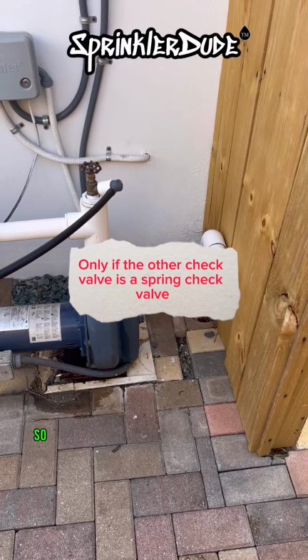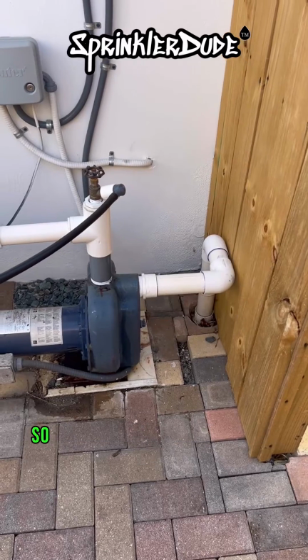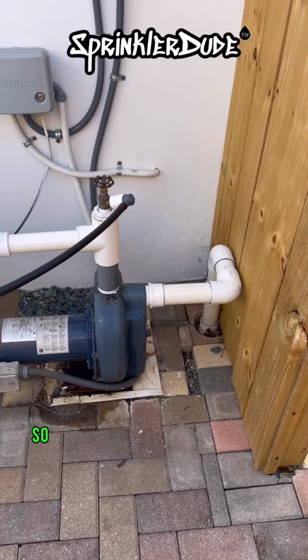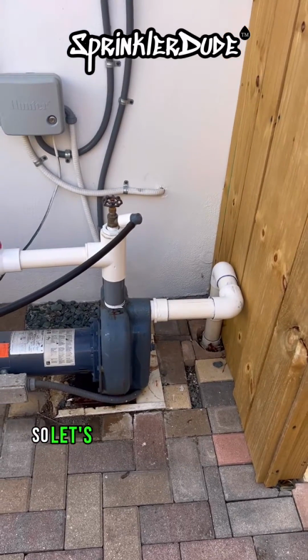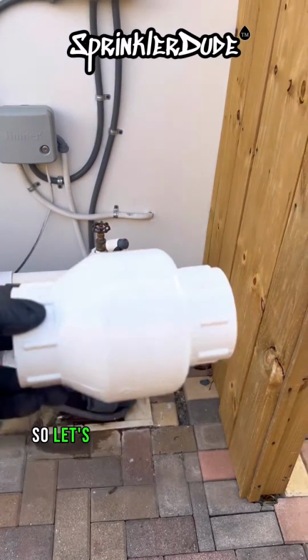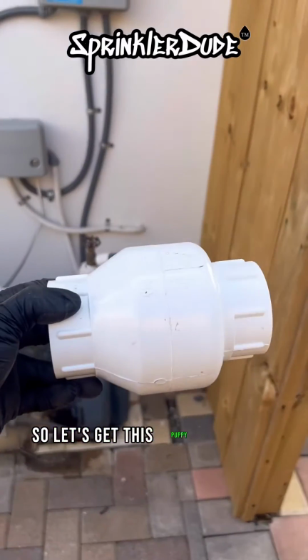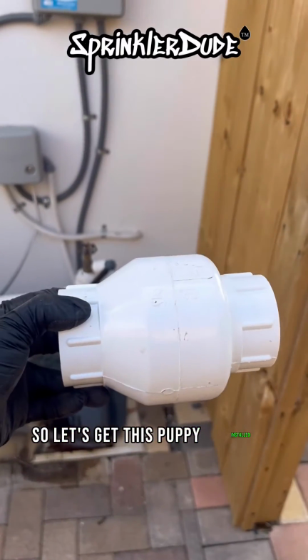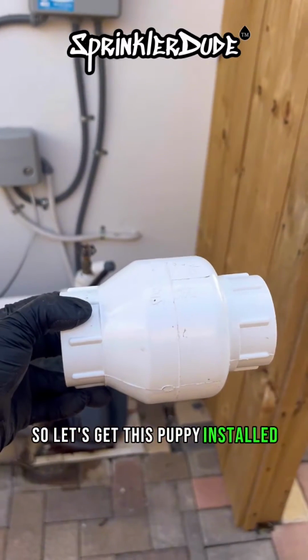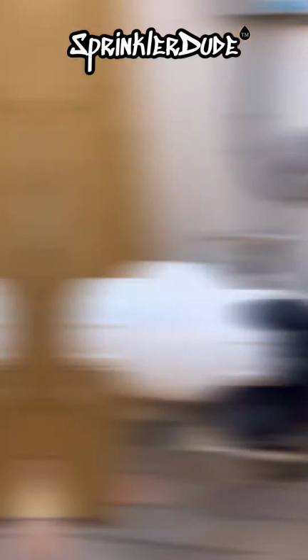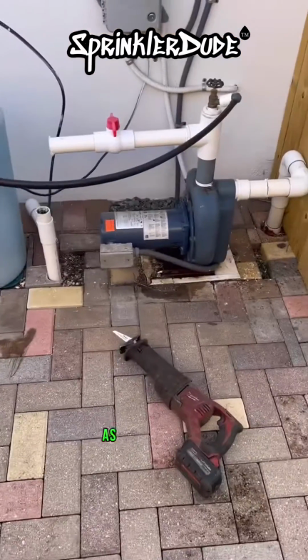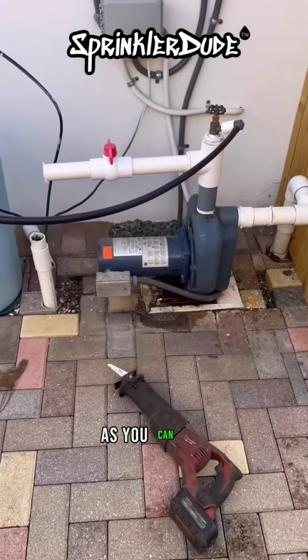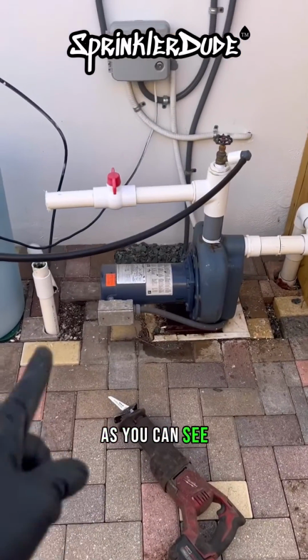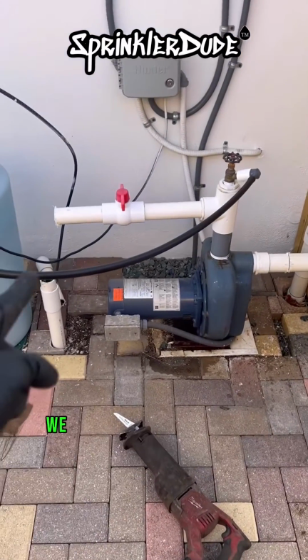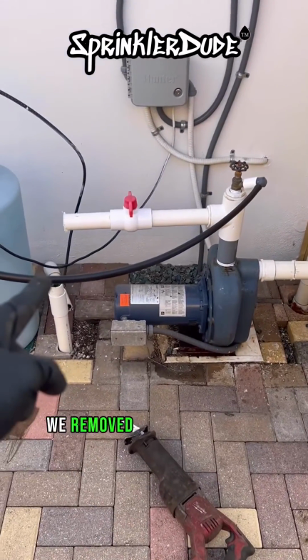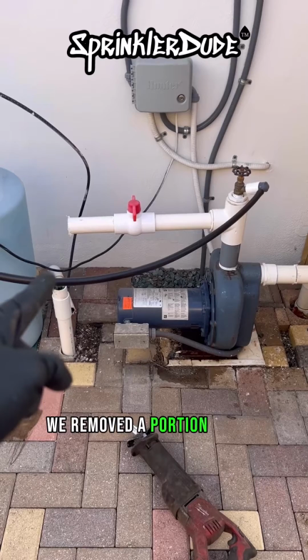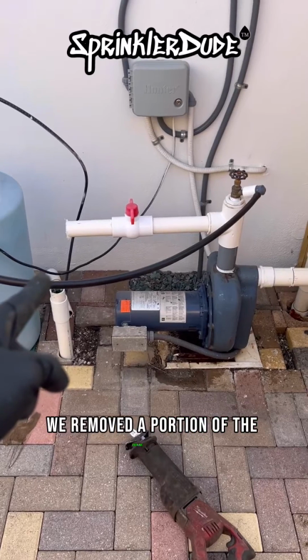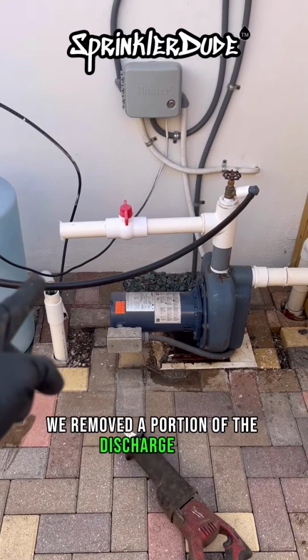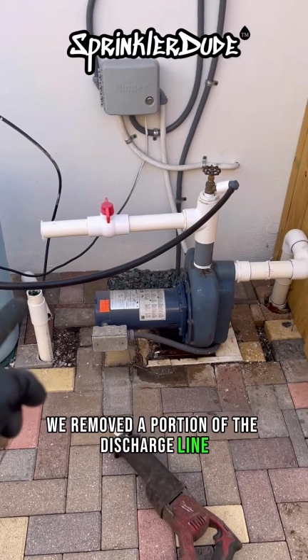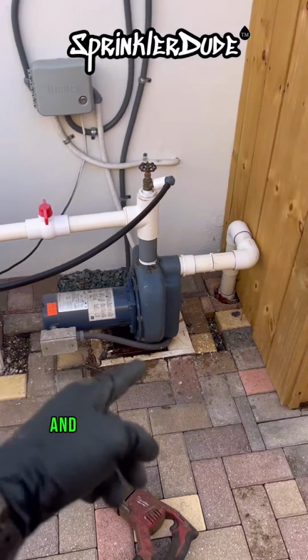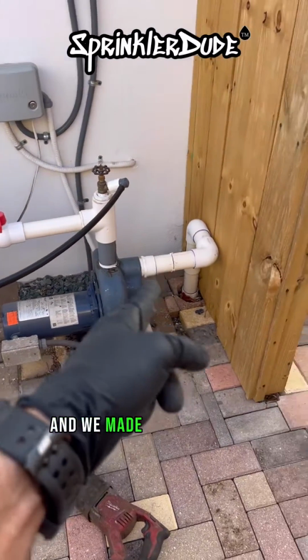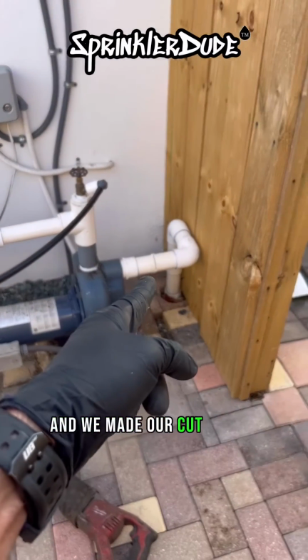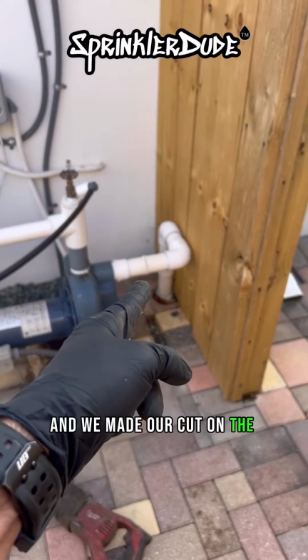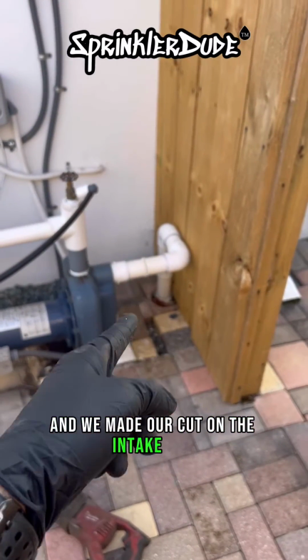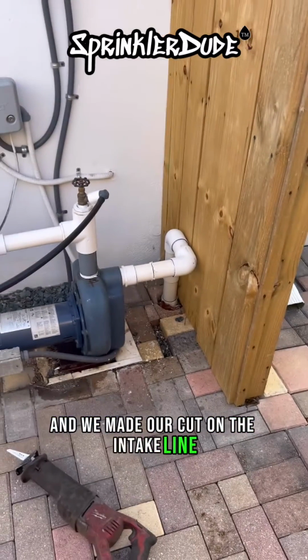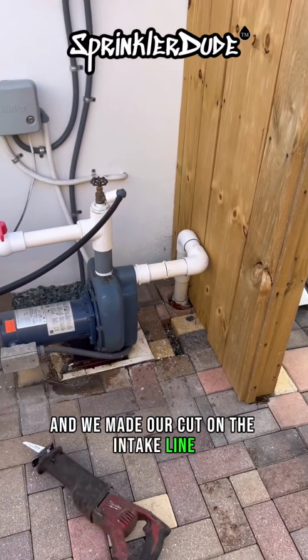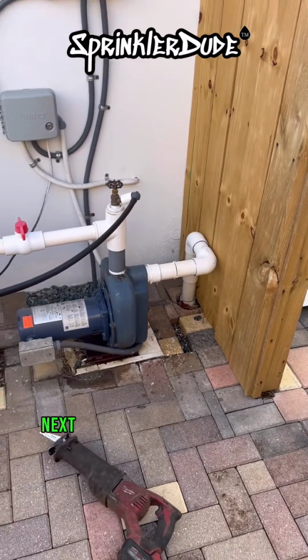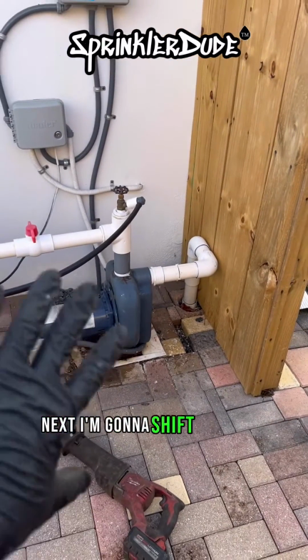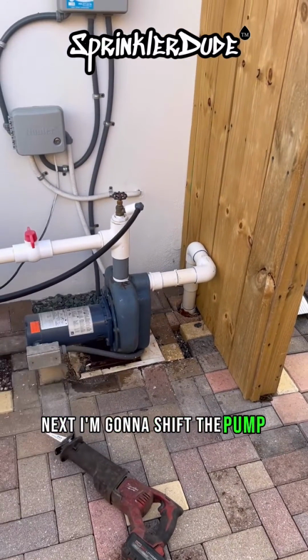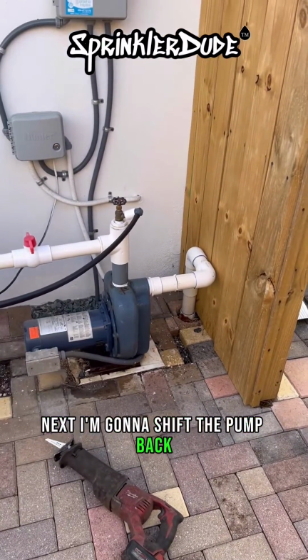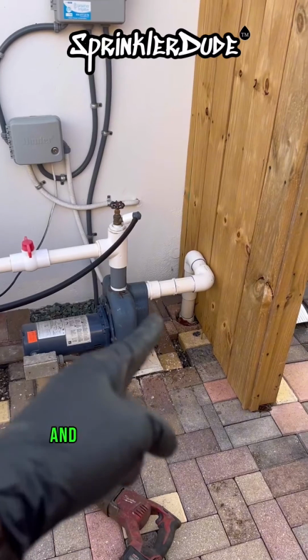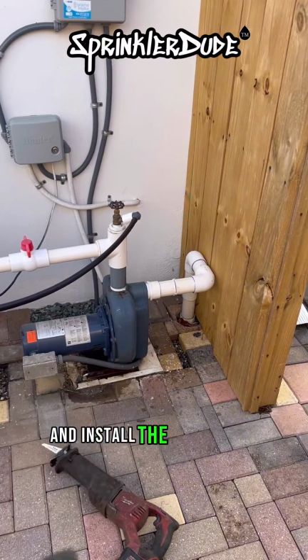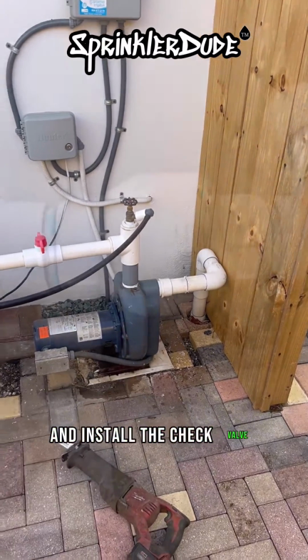So let's get this installed. As you can see, we removed a portion of the discharge line and made our cut on the intake line. Next, I'm going to shift the pump back and install the check valve.